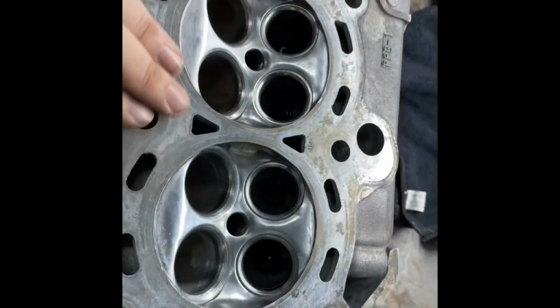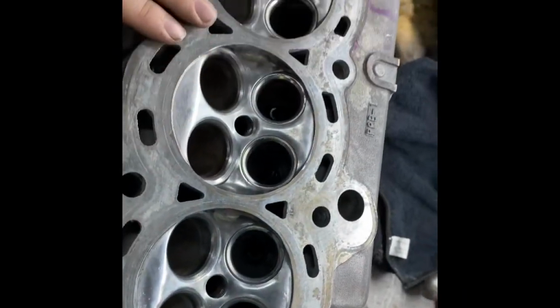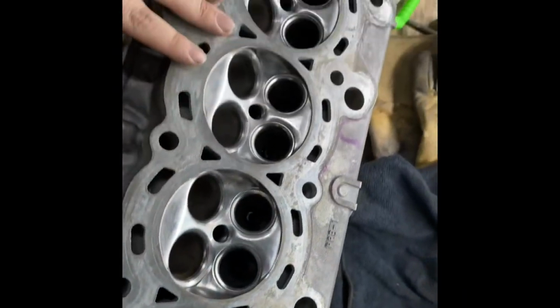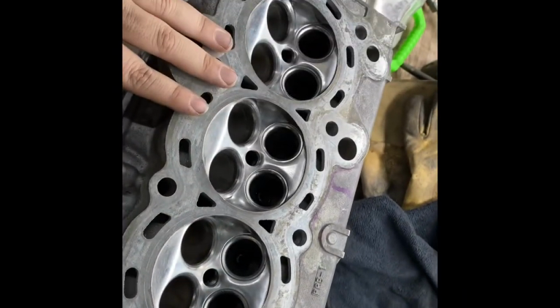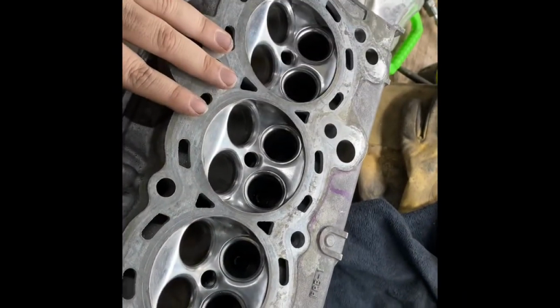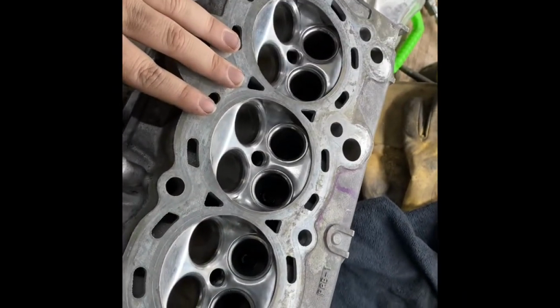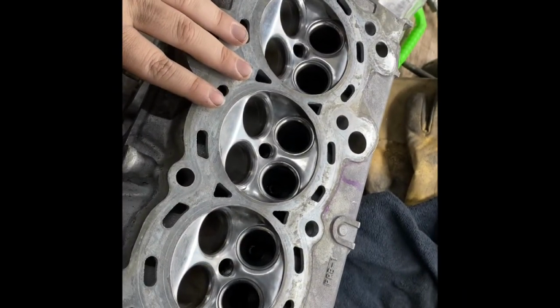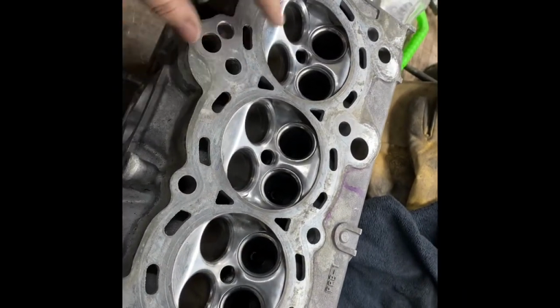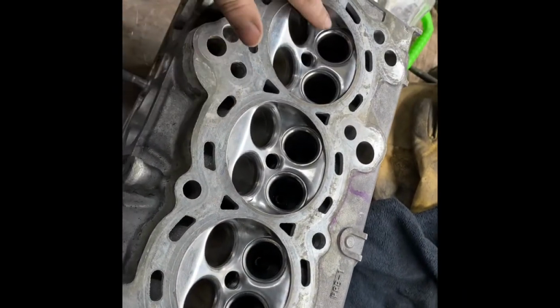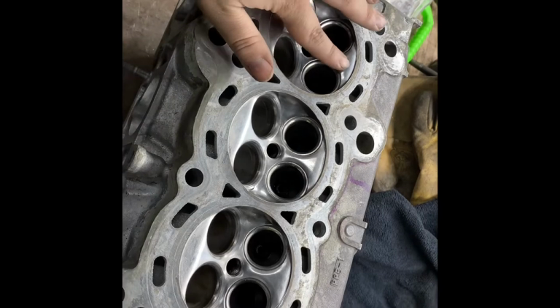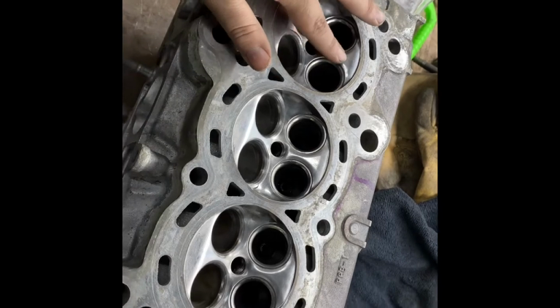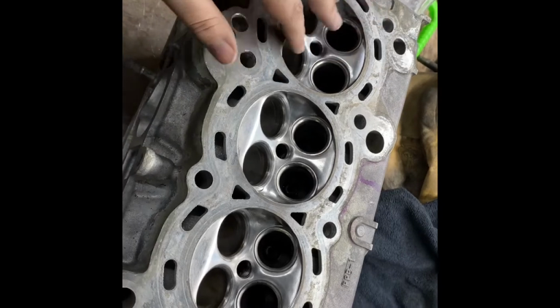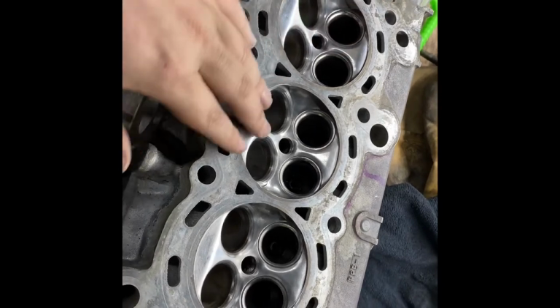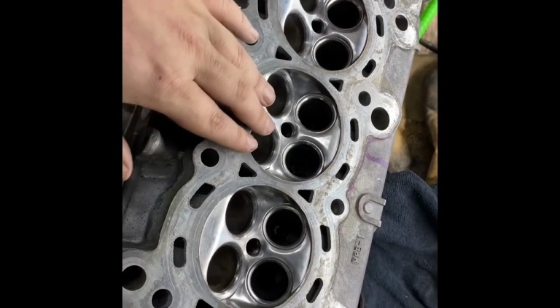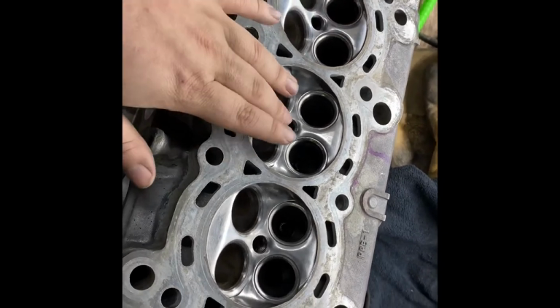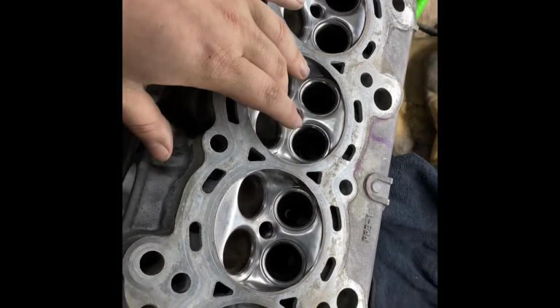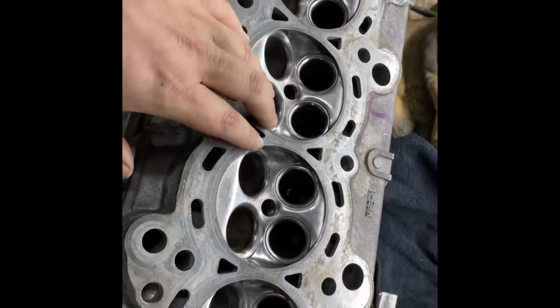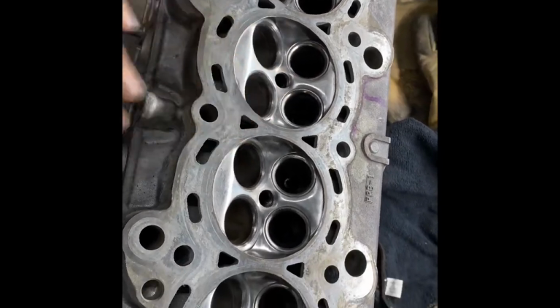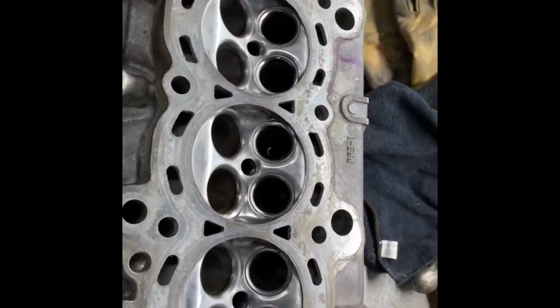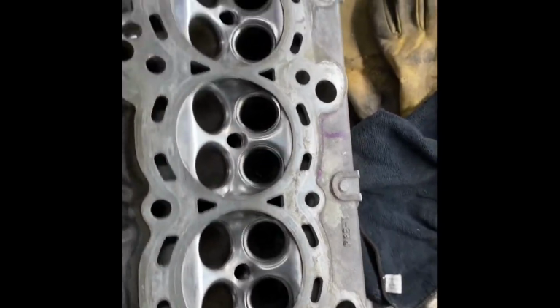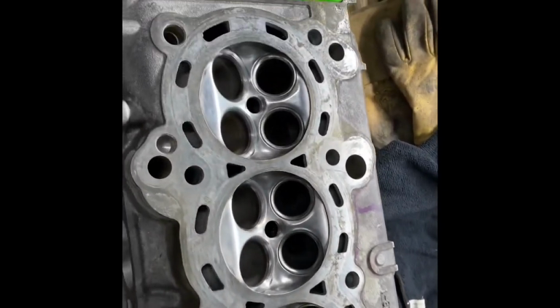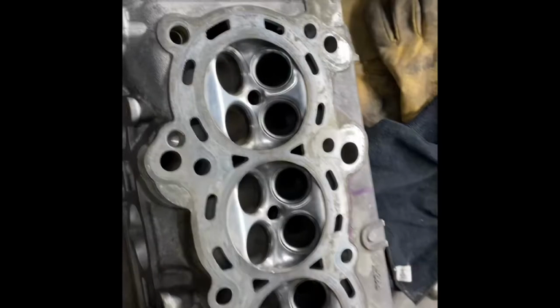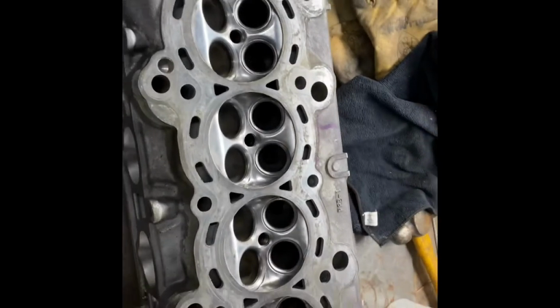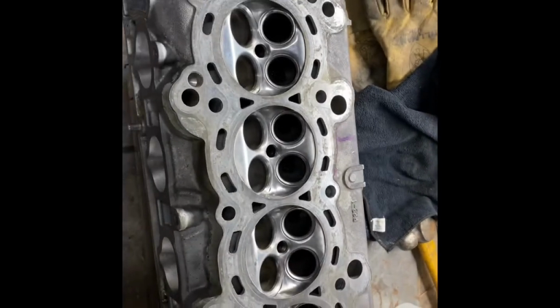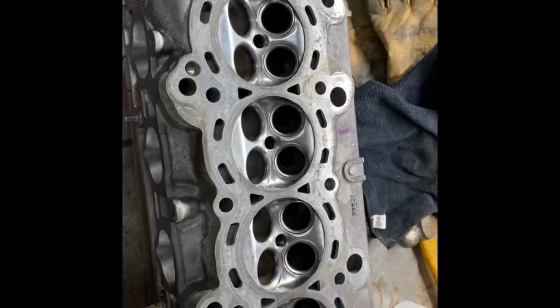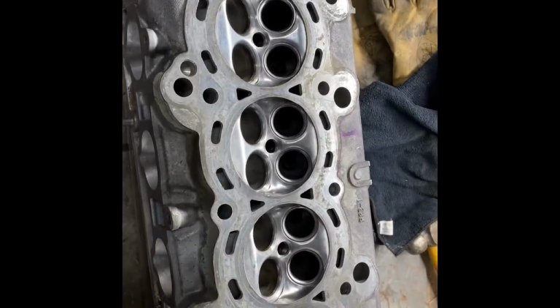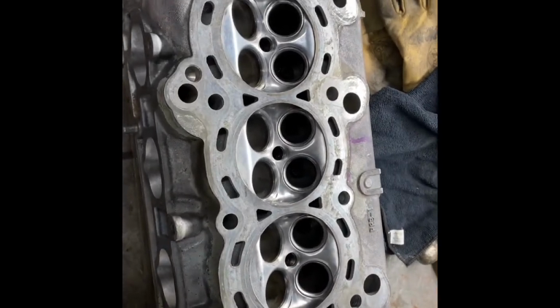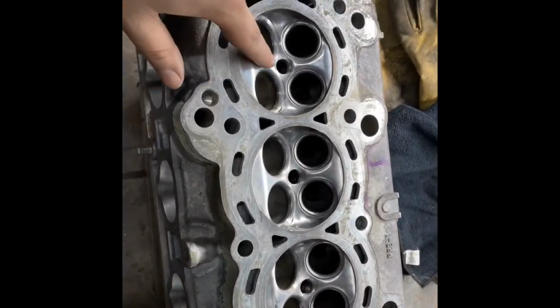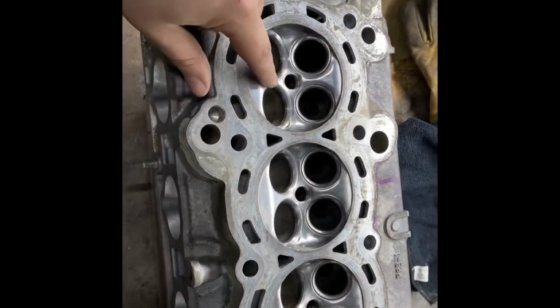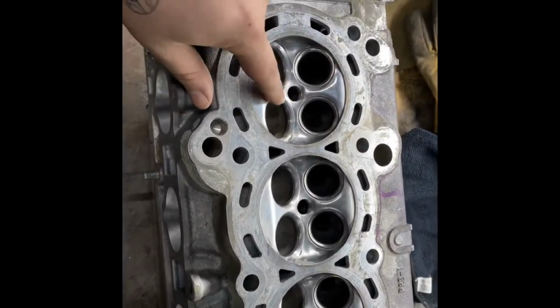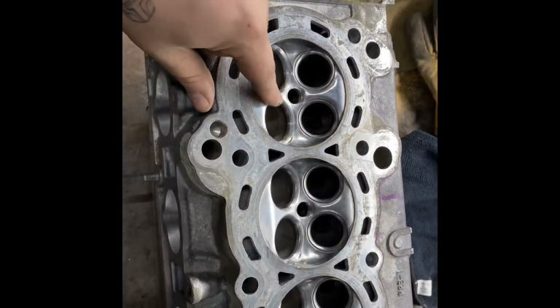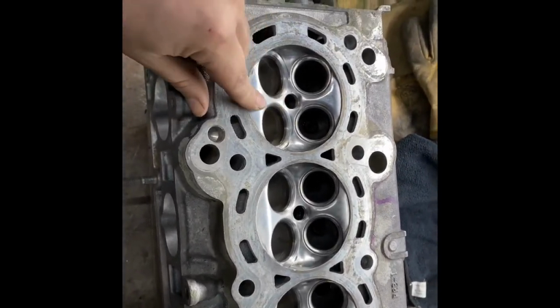I didn't go as far as I could have with these. This is kind of just messing around with this head. If I plan to redo it in the future, I'll redo it a lot nicer and take my time.